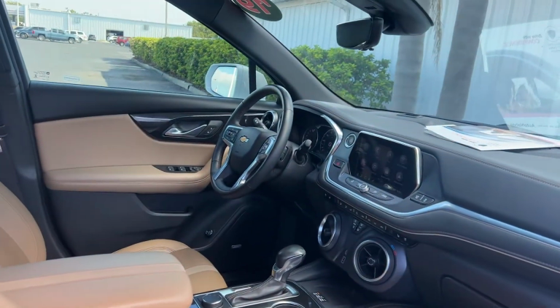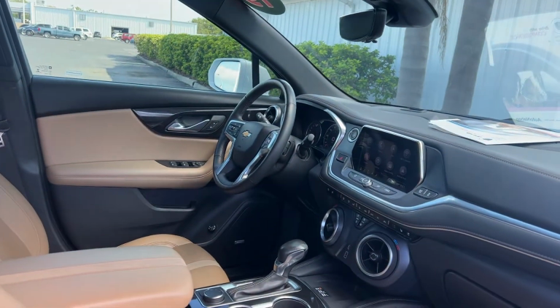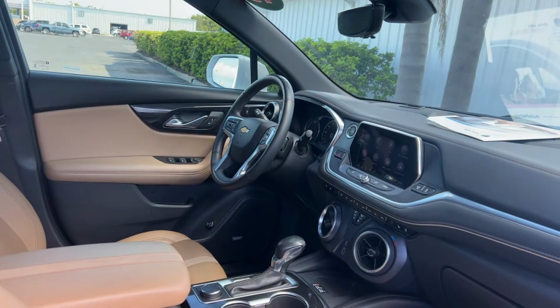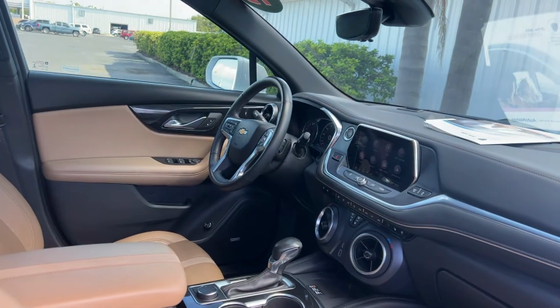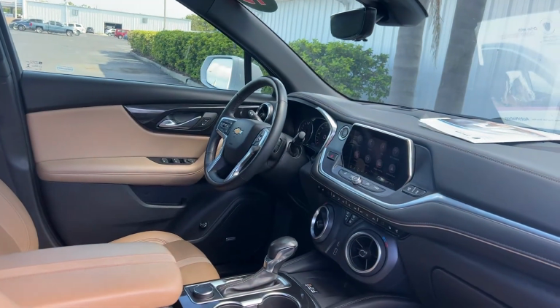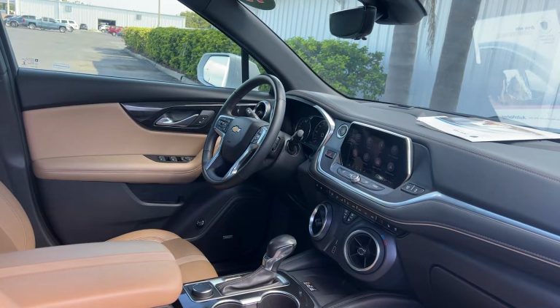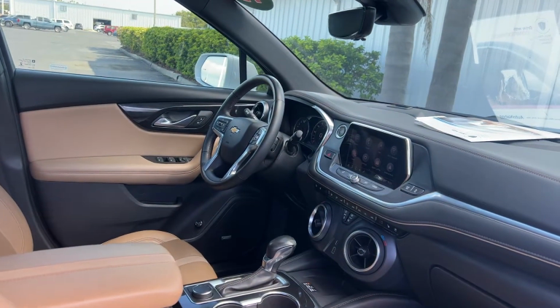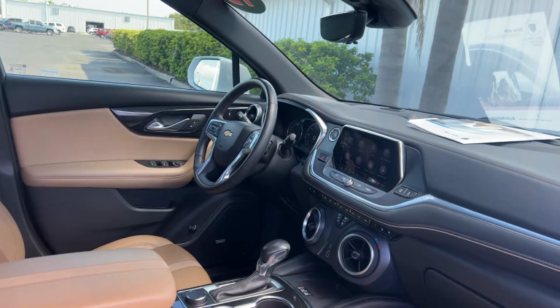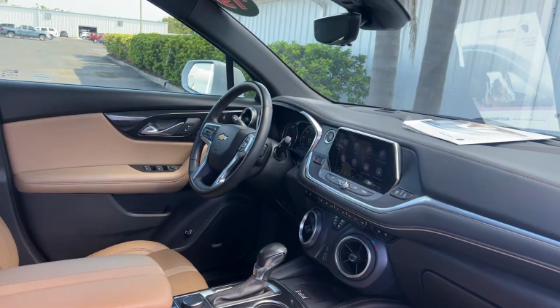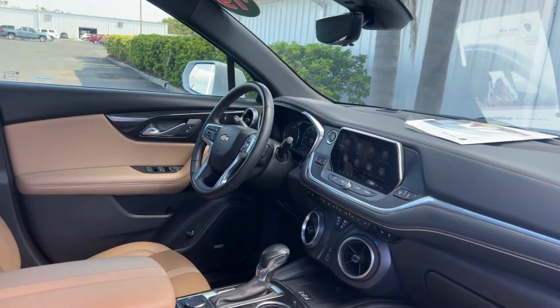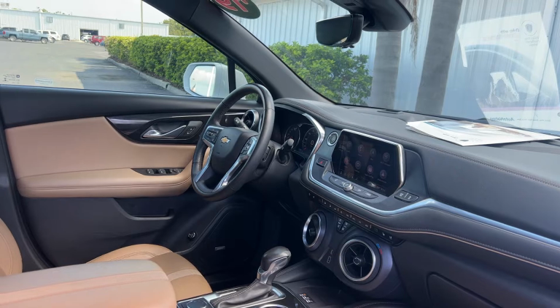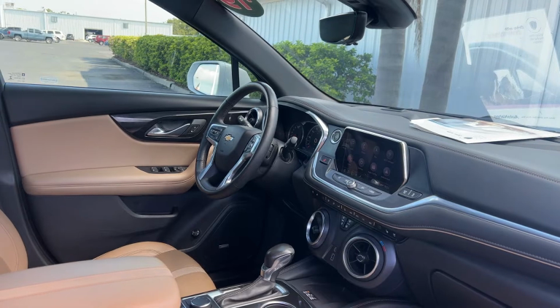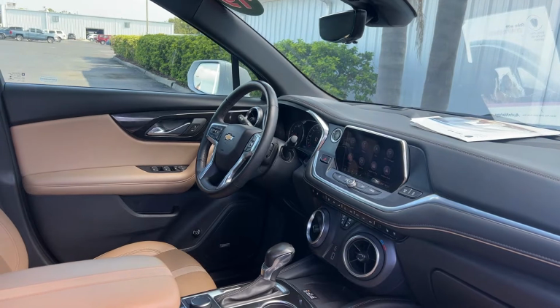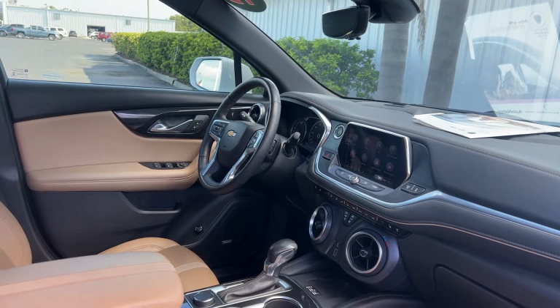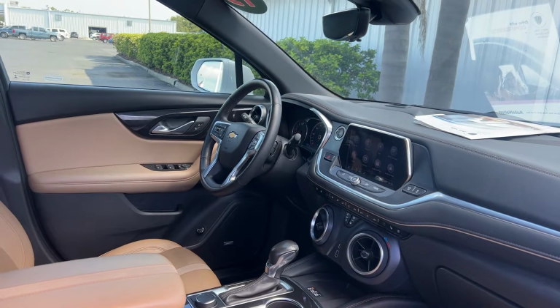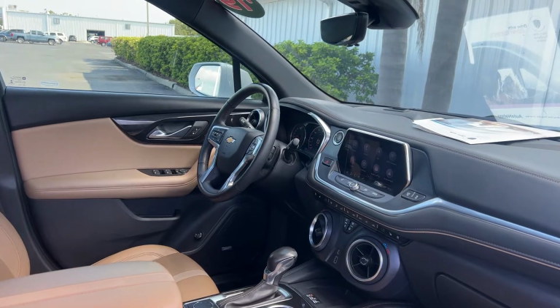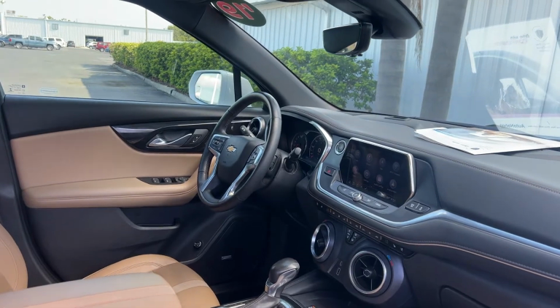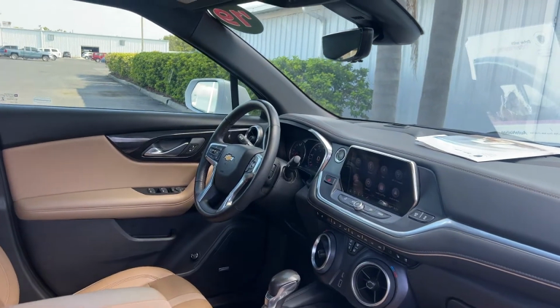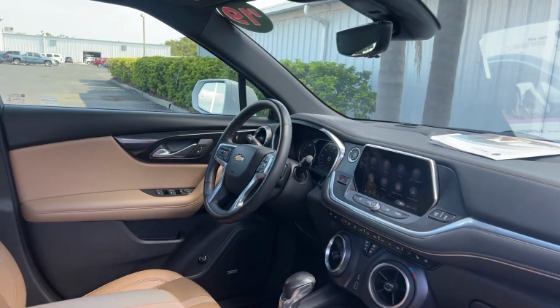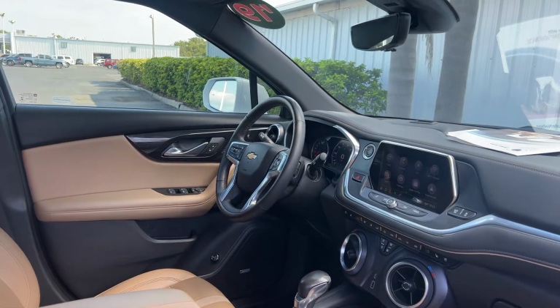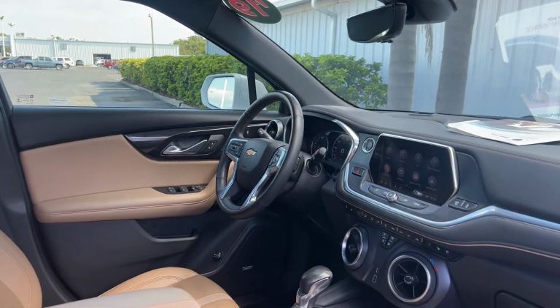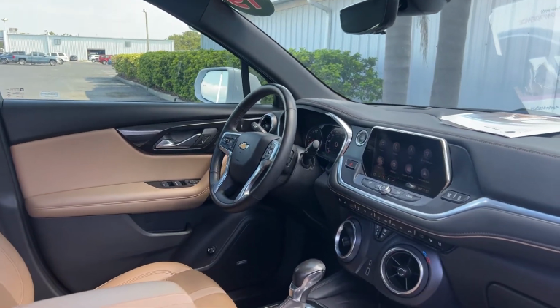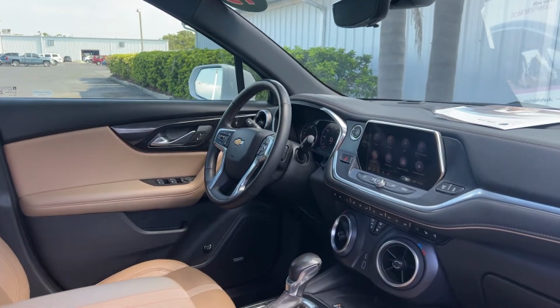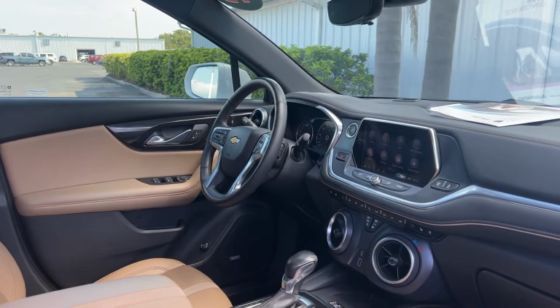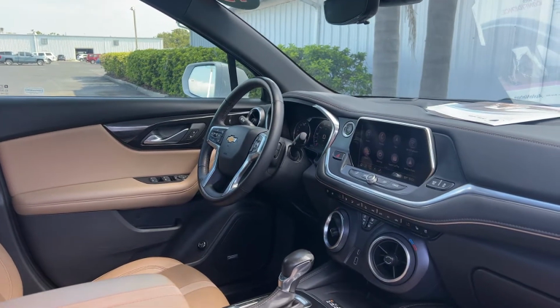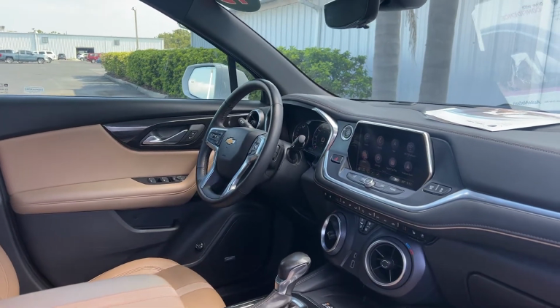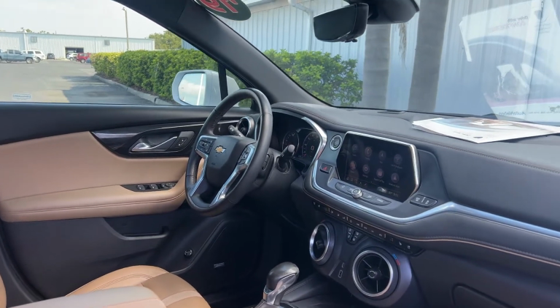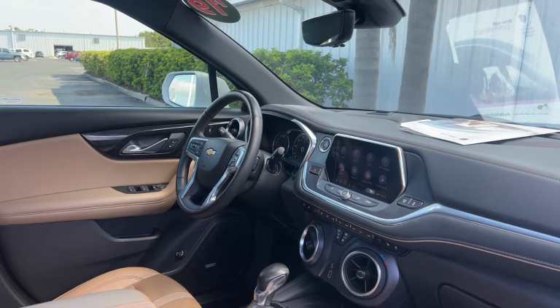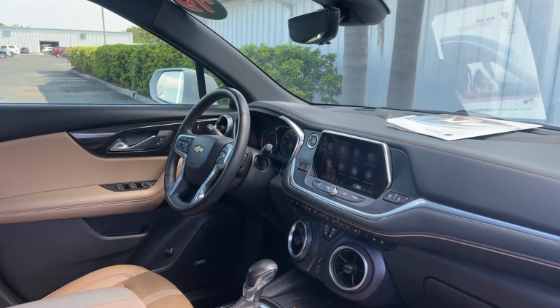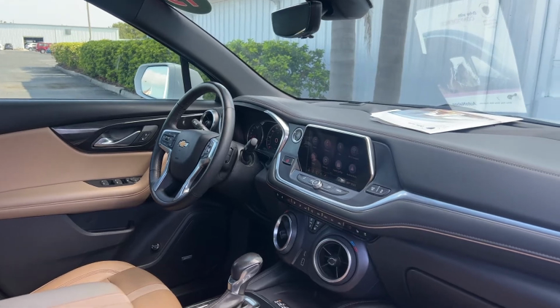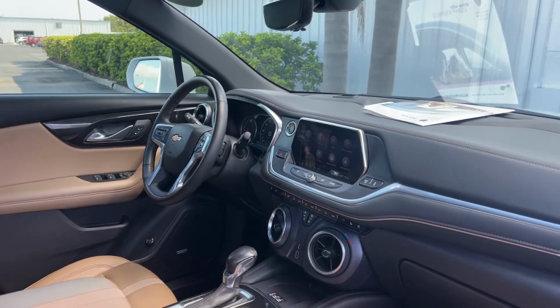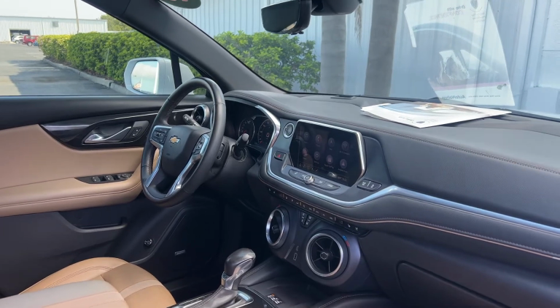Powered driver's seat, power windows, locks and mirrors, memory seating on the driver's side, Bose audio, leather wrapped steering wheel, cruise control, Bluetooth for your cell phone, OnStar.